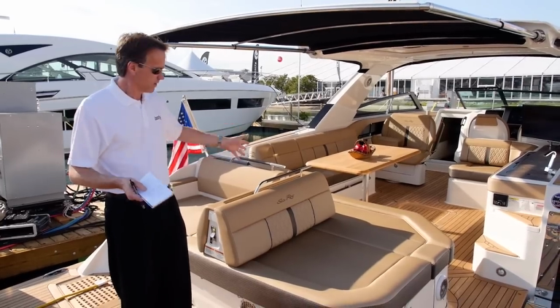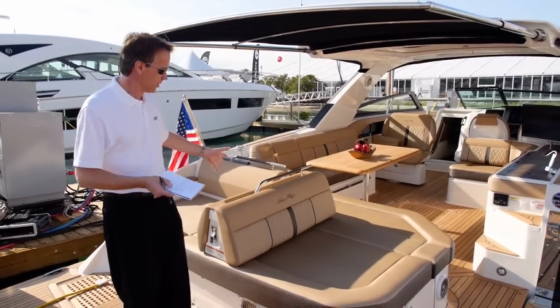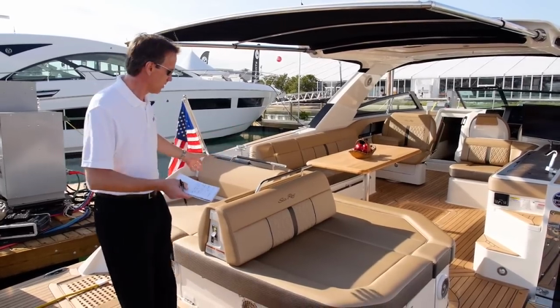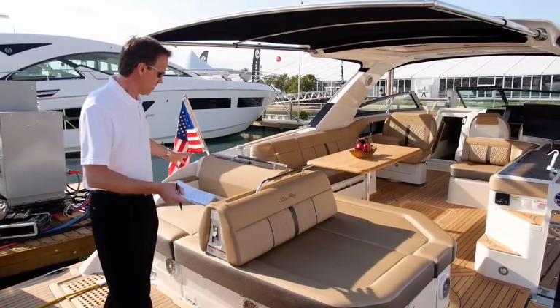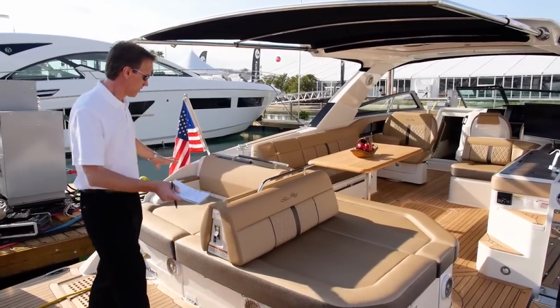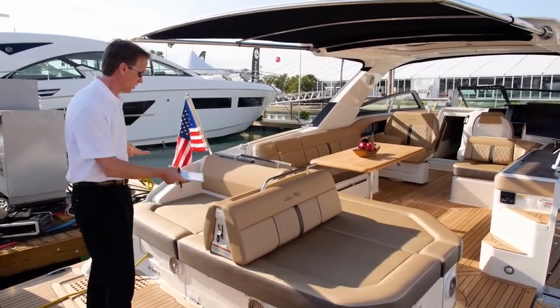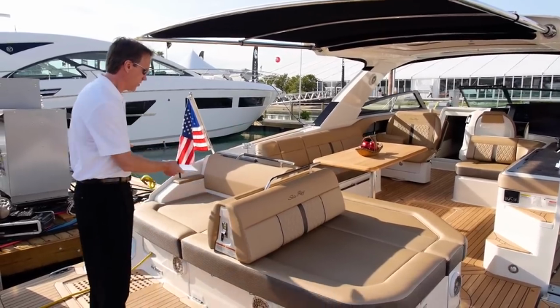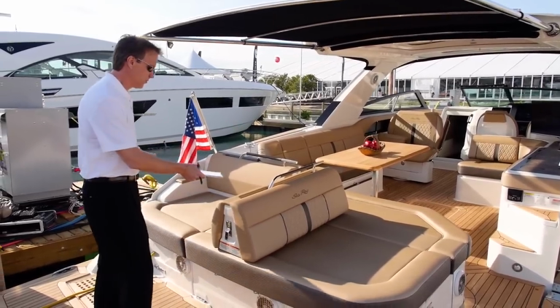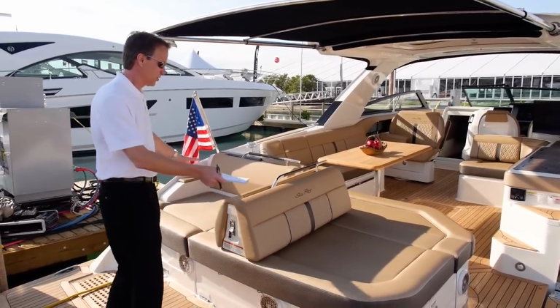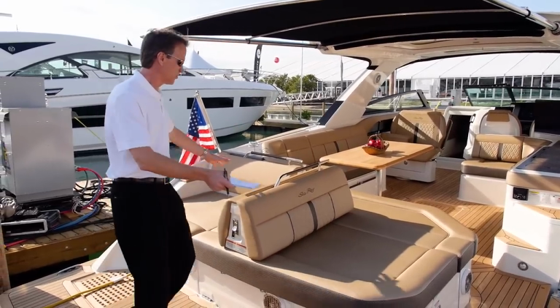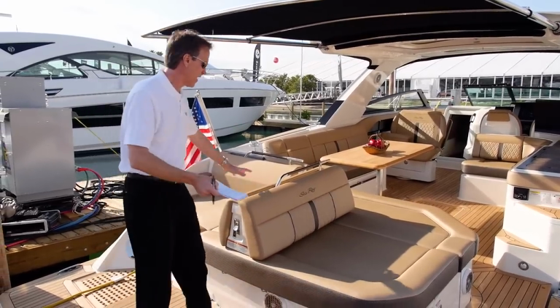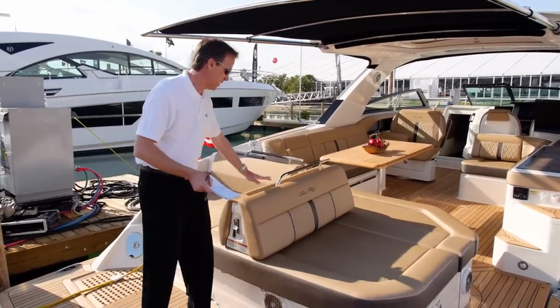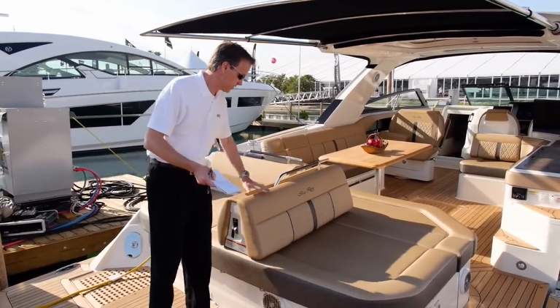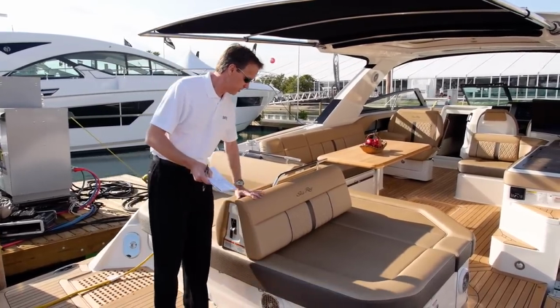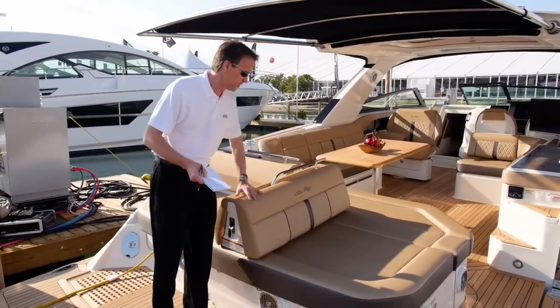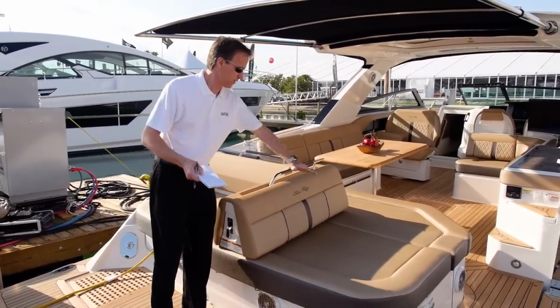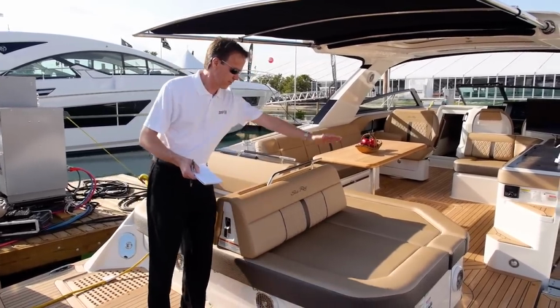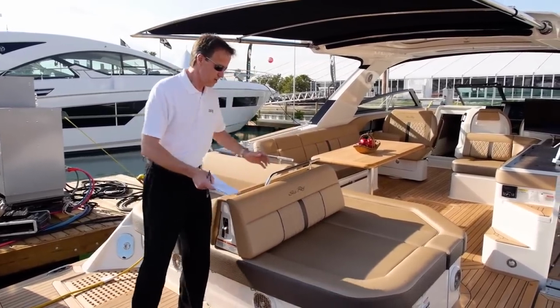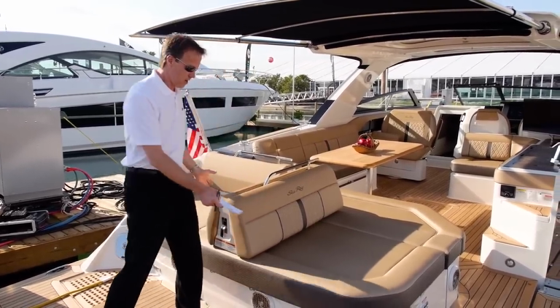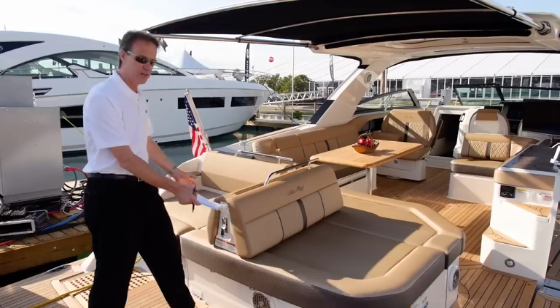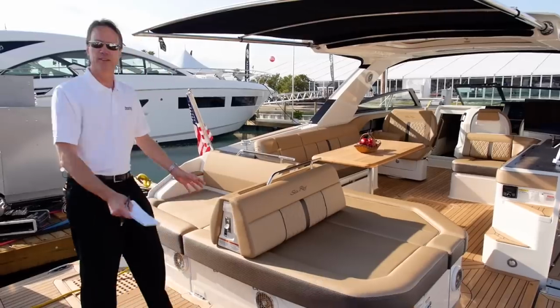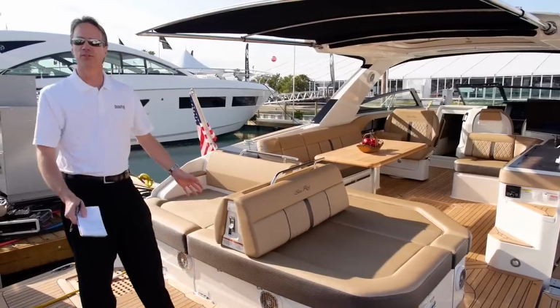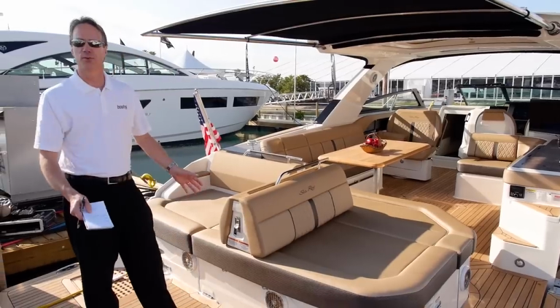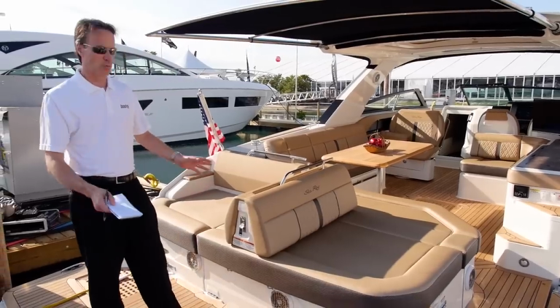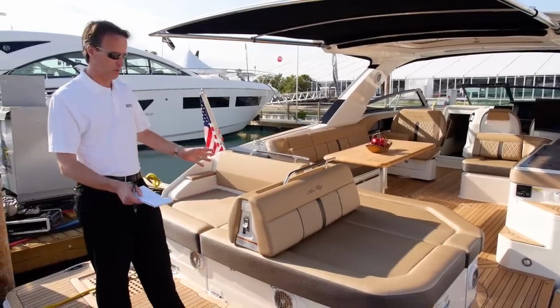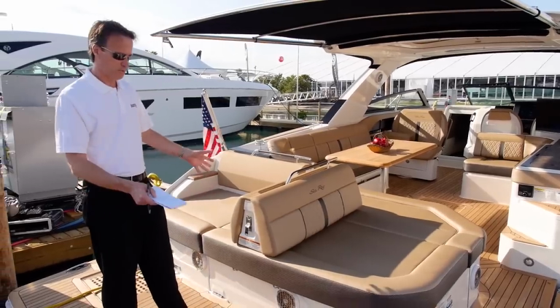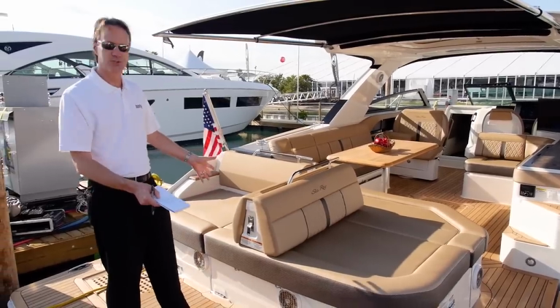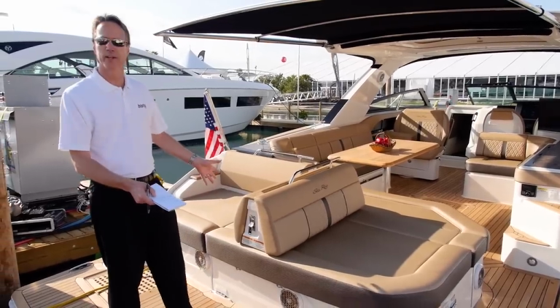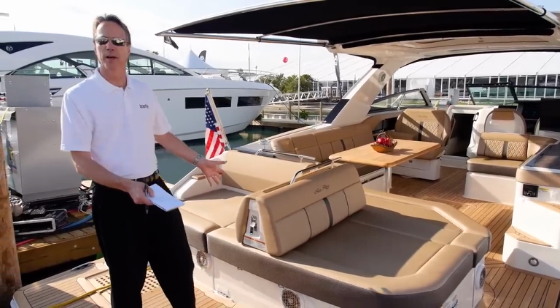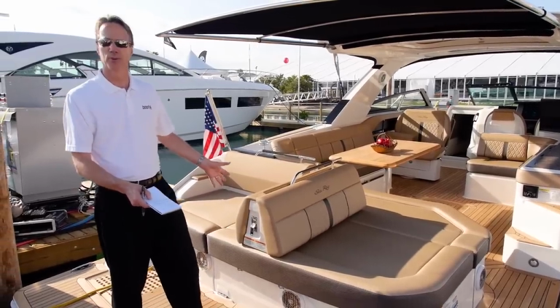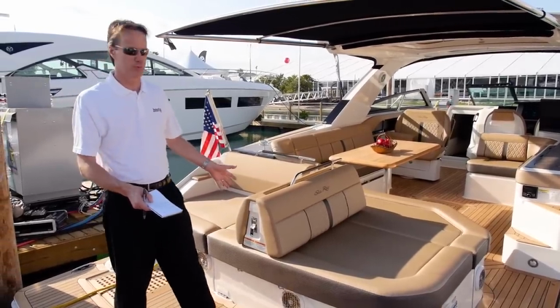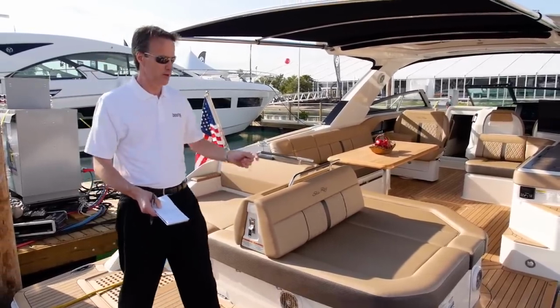Take a look here — we've got a huge aft bench. This piece swings over, and underneath they've got storage for two stand-up paddle boards if you want it.